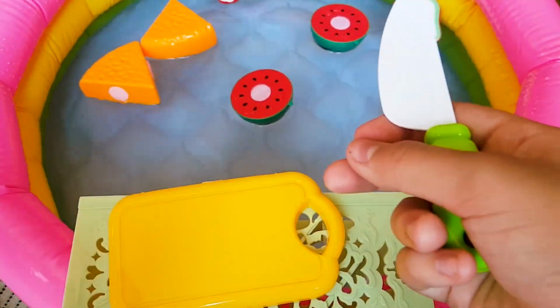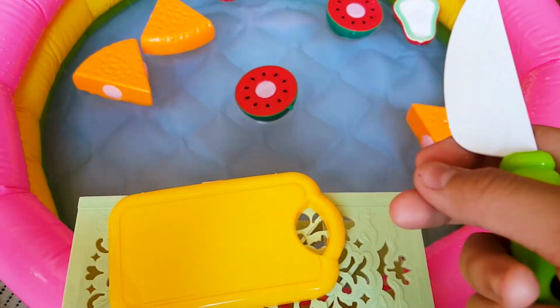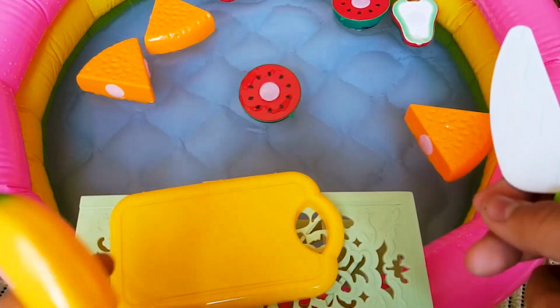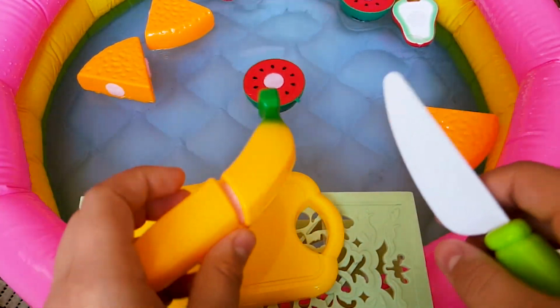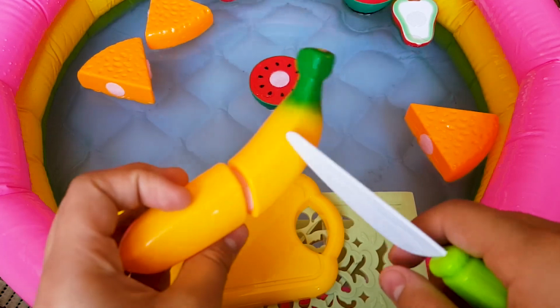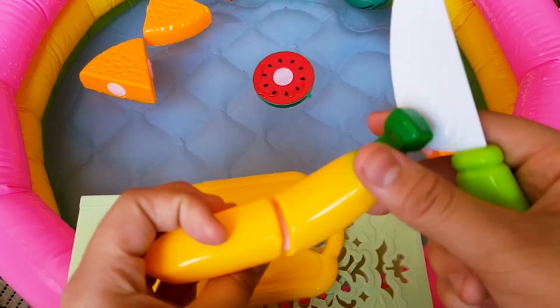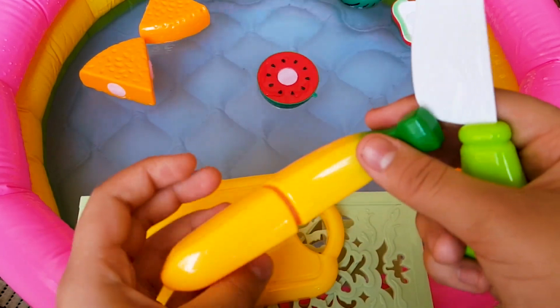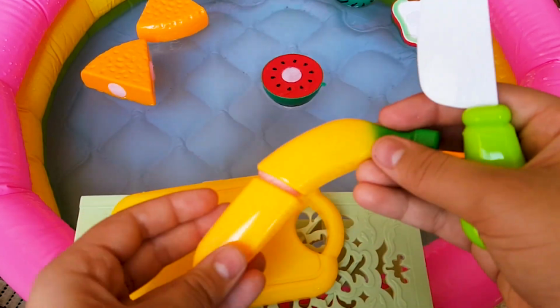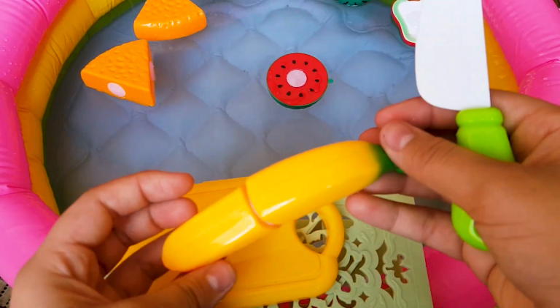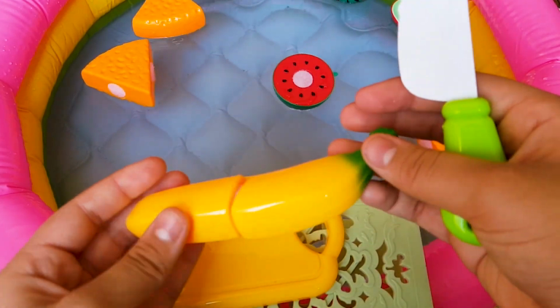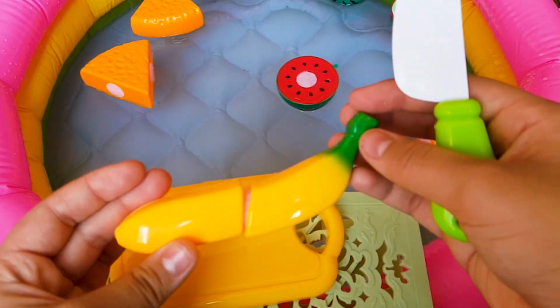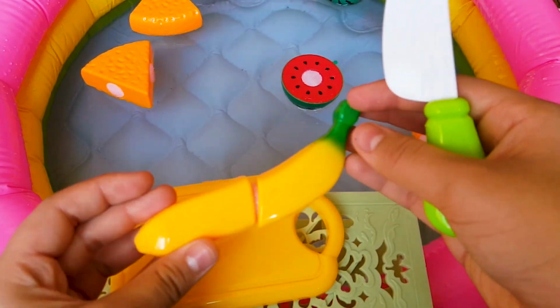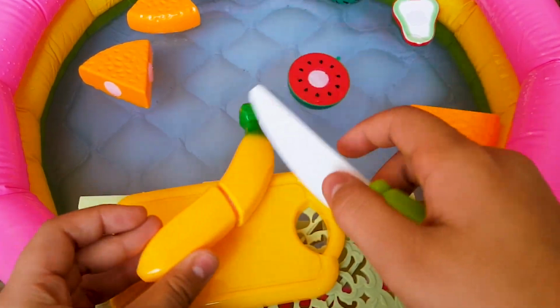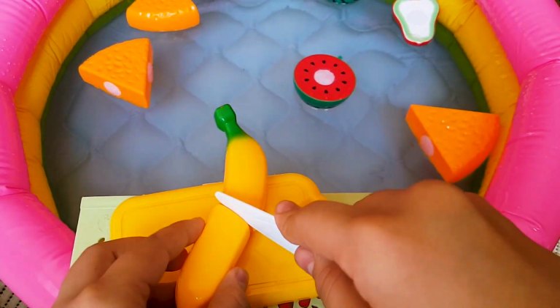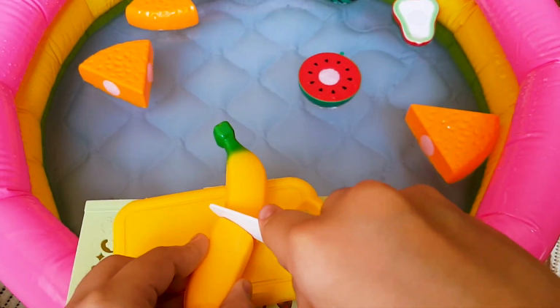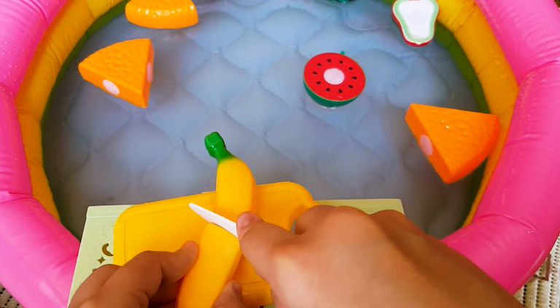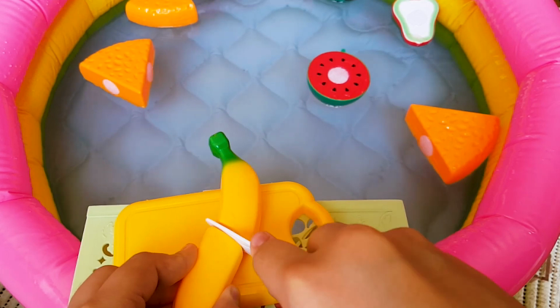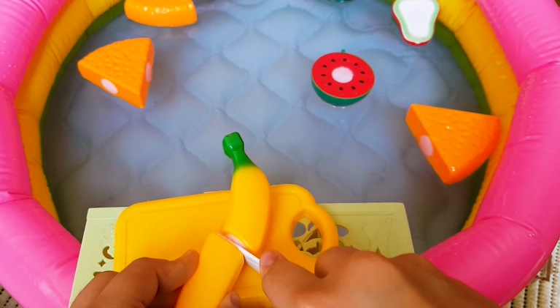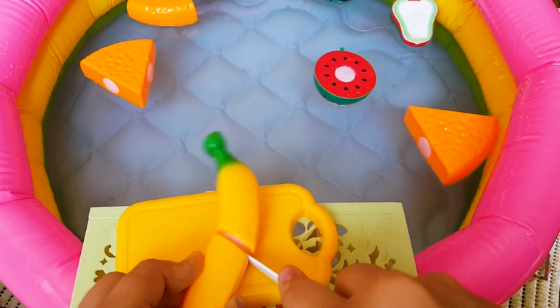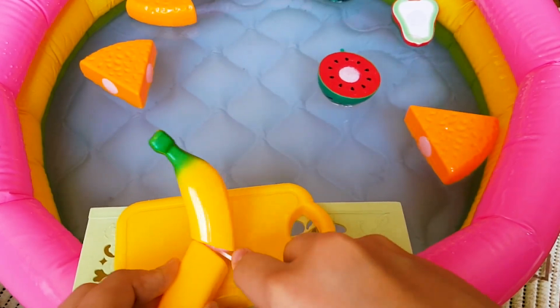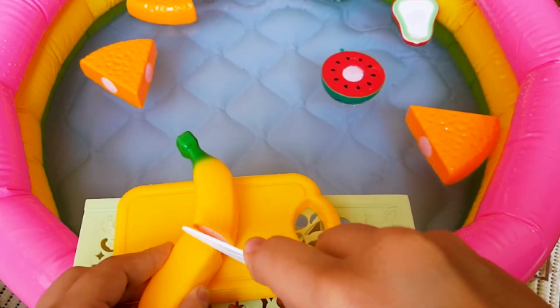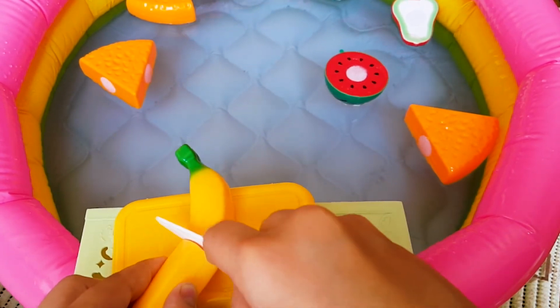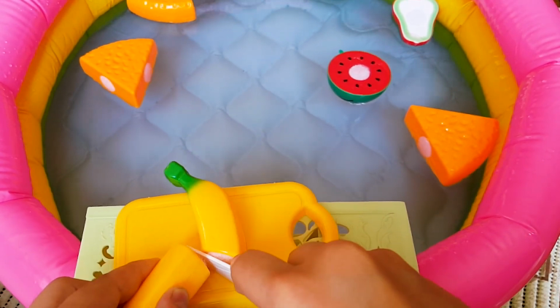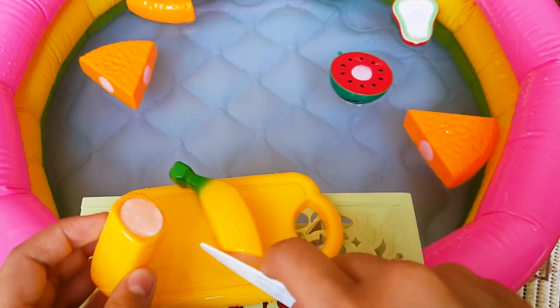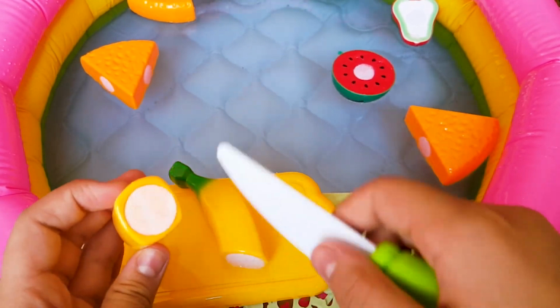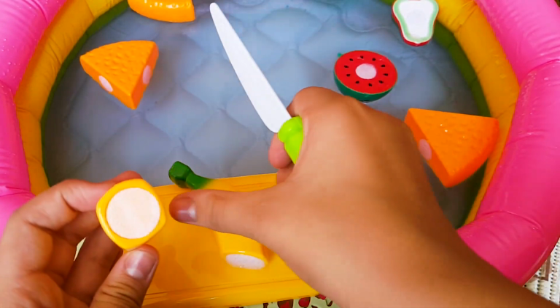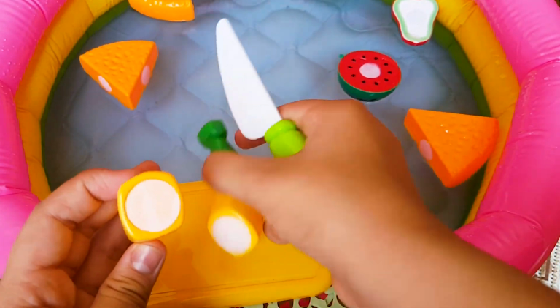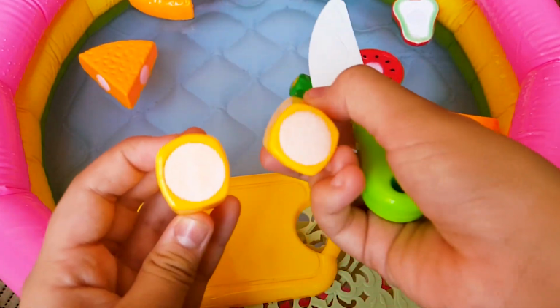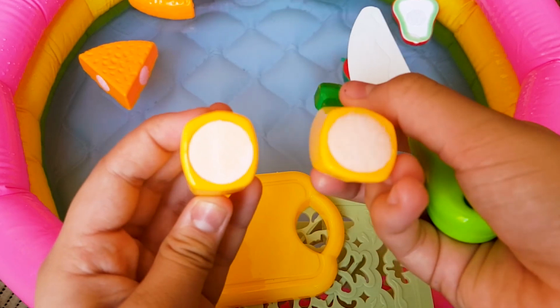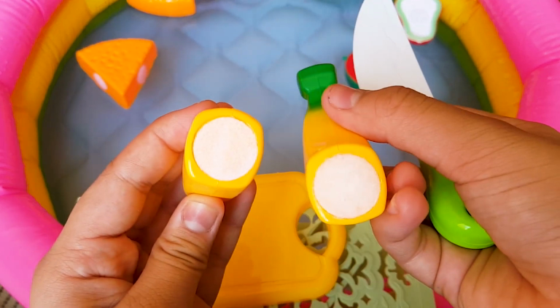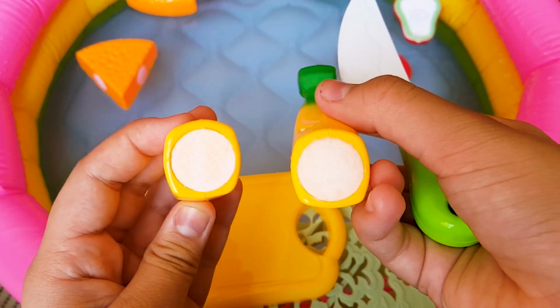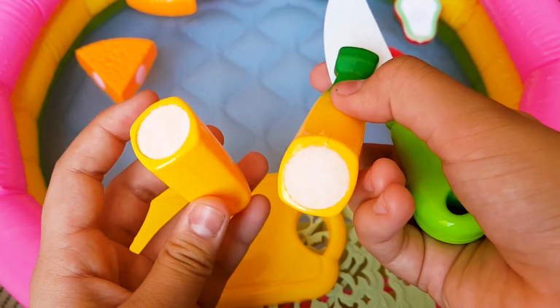This is a banana. It is yellow. Inside a banana, it is white. Do you like bananas?